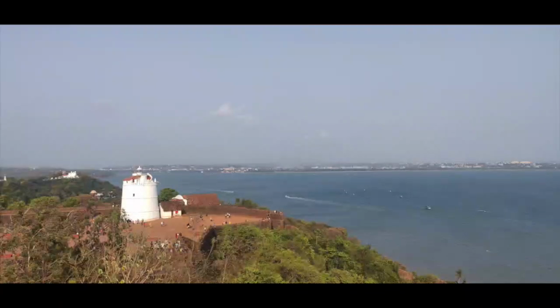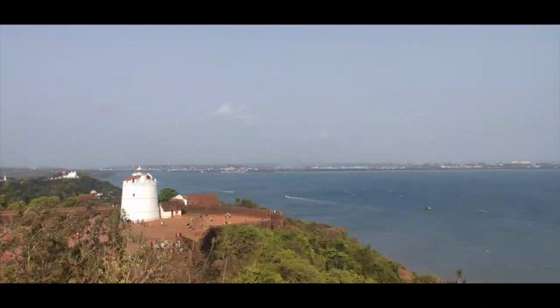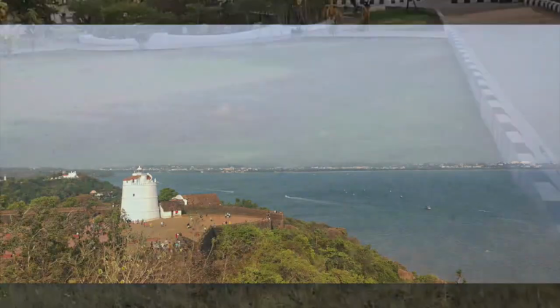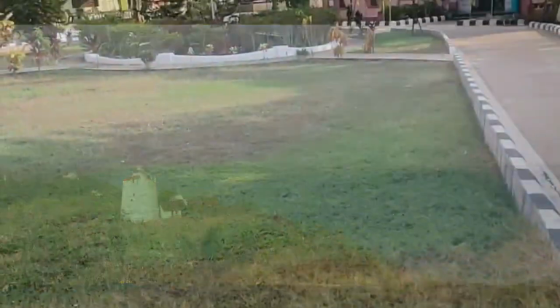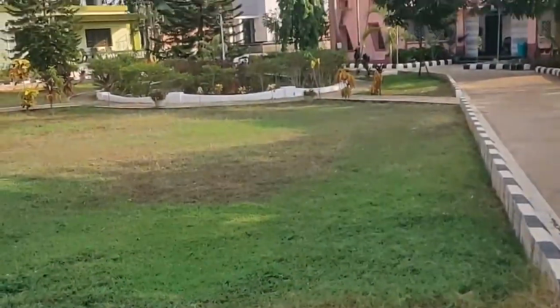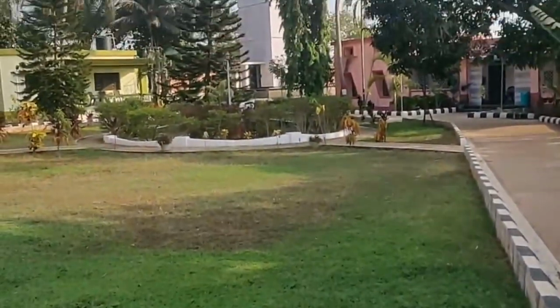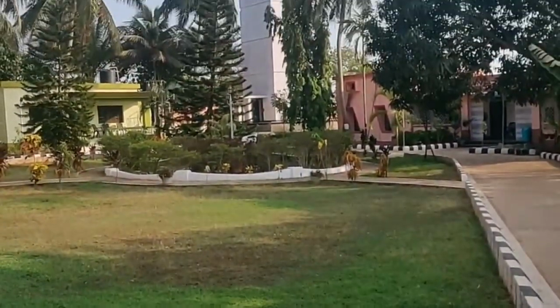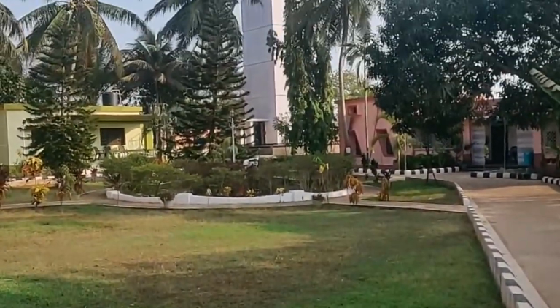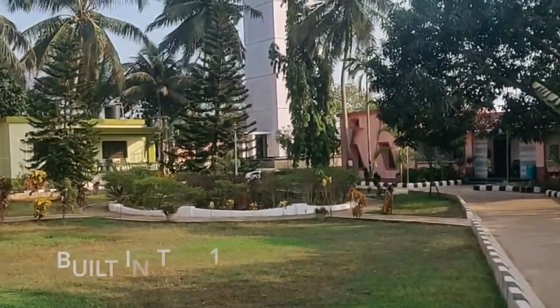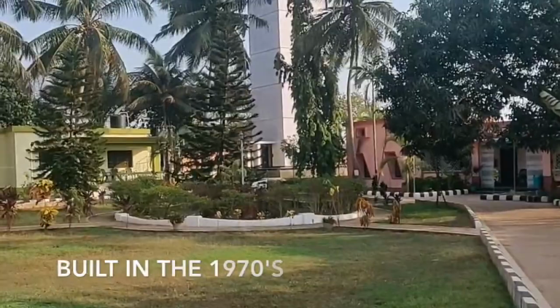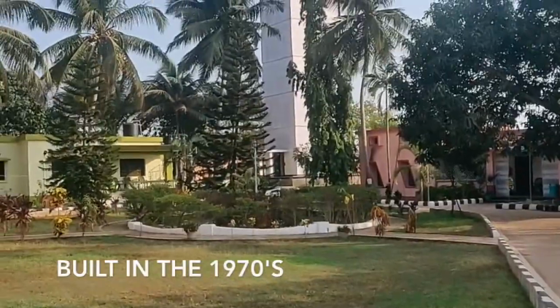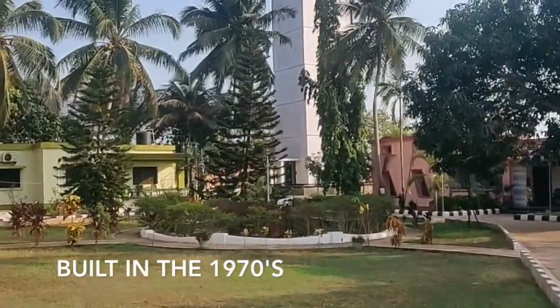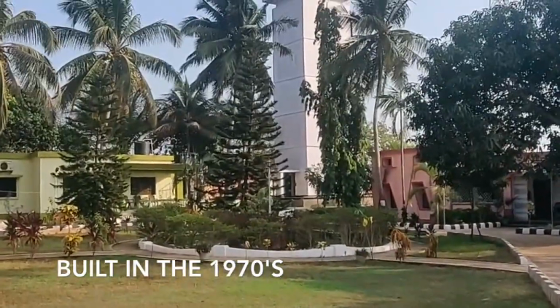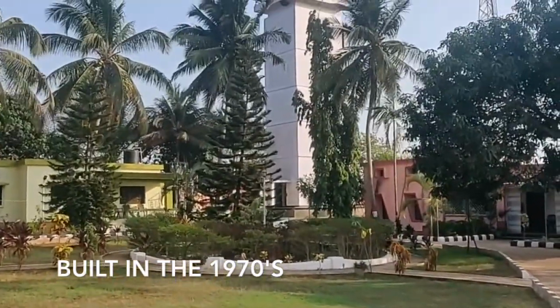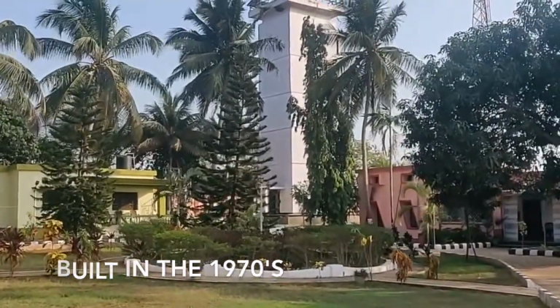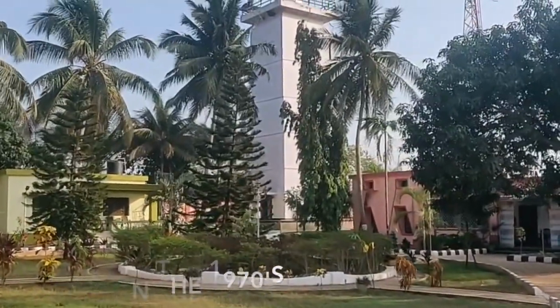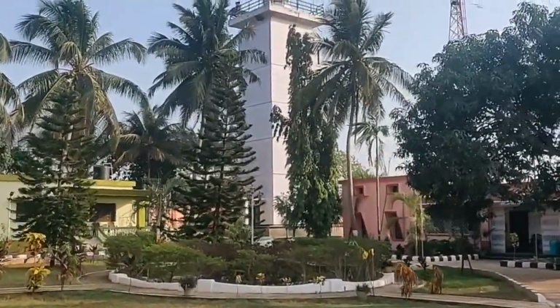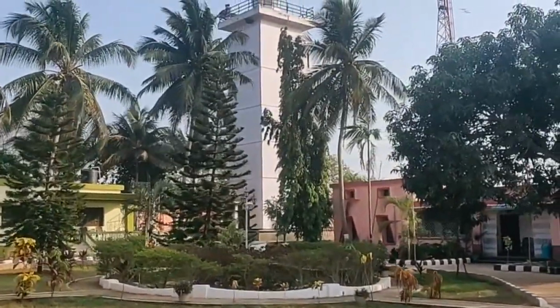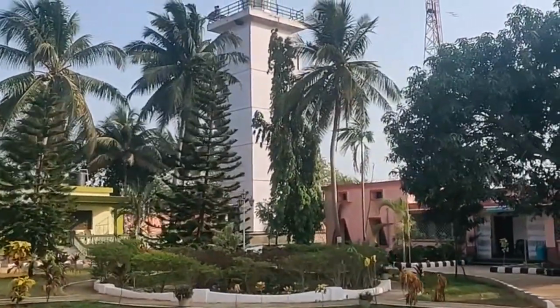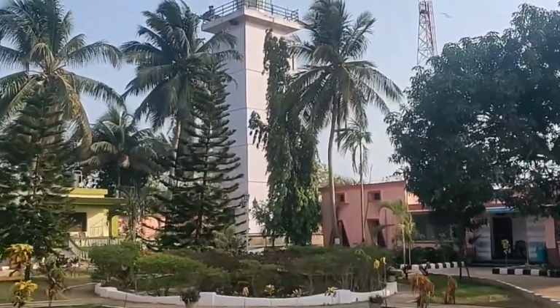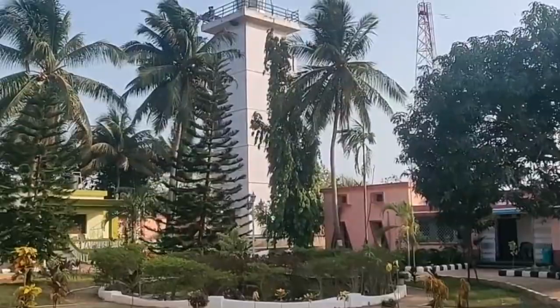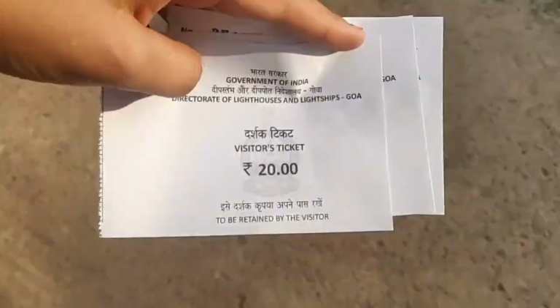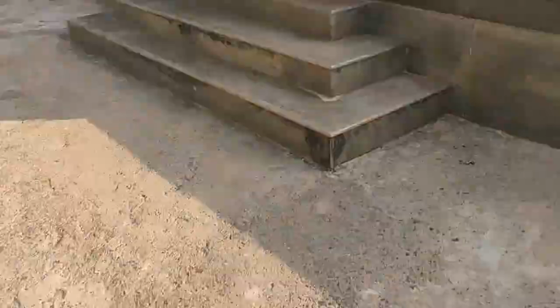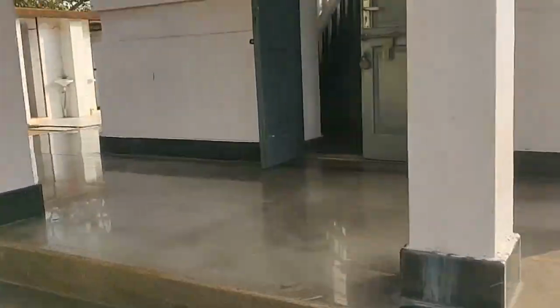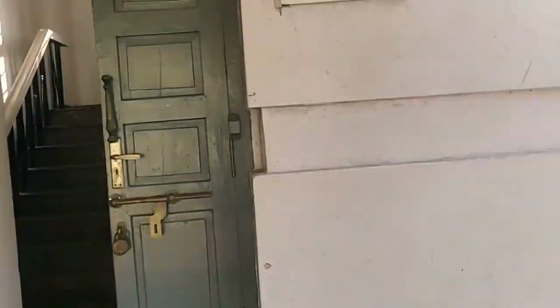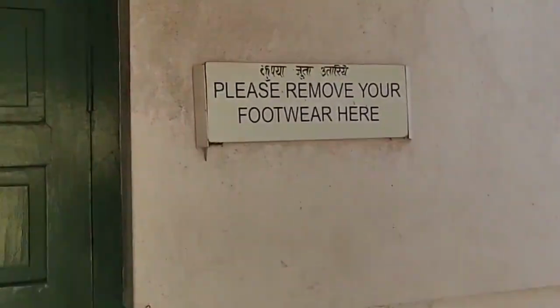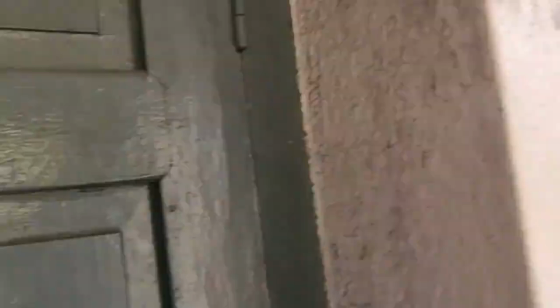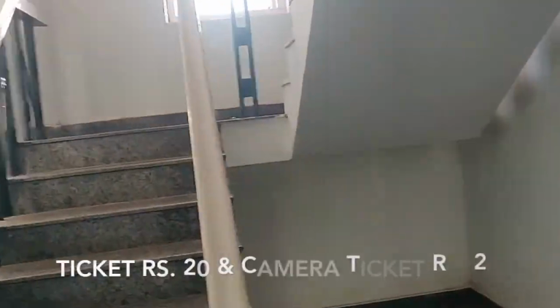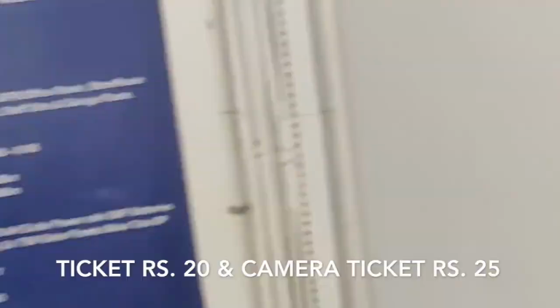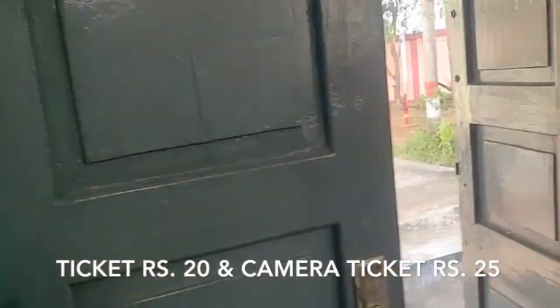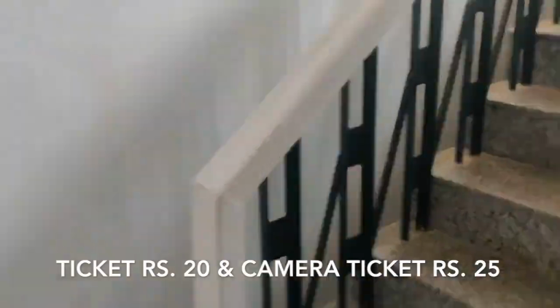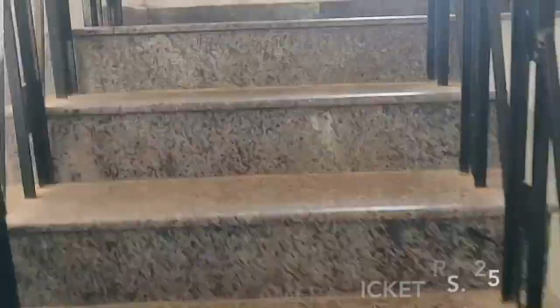Just next to the very famous Aguarda Fort, which is located in Kandilam, stands the new lighthouse built in the 1970s. Visiting hours for the lighthouse are from 10 a.m. to 5:30 p.m., and the entry ticket is for just 20 rupees.